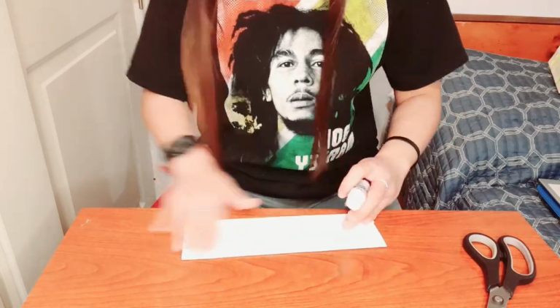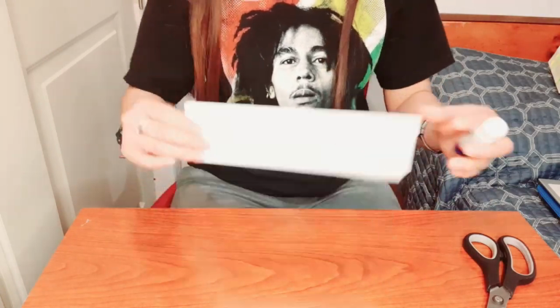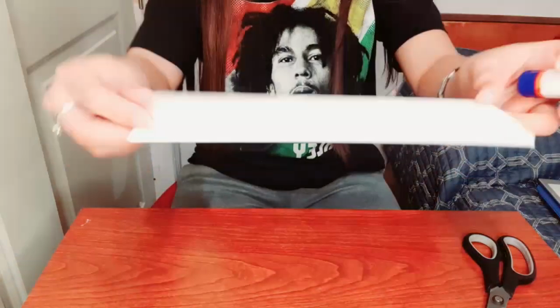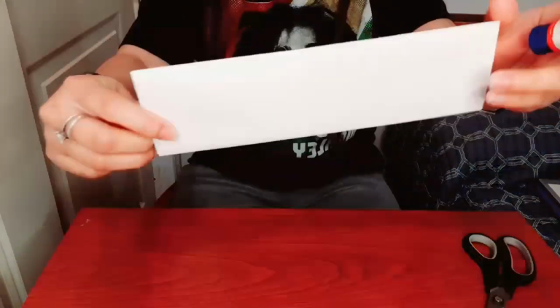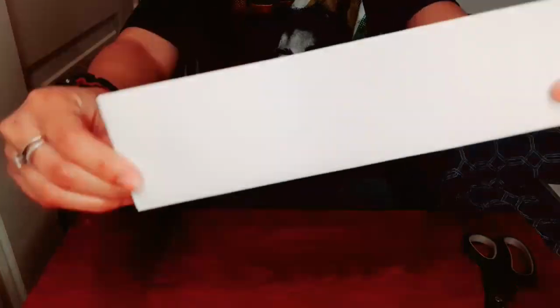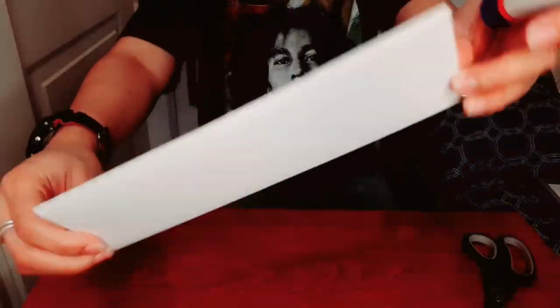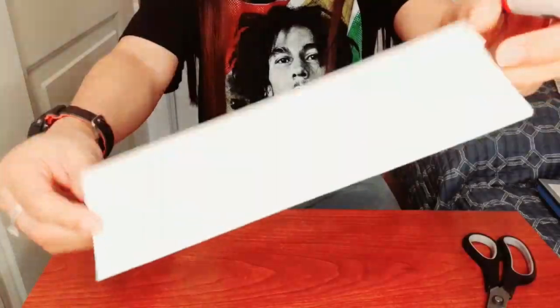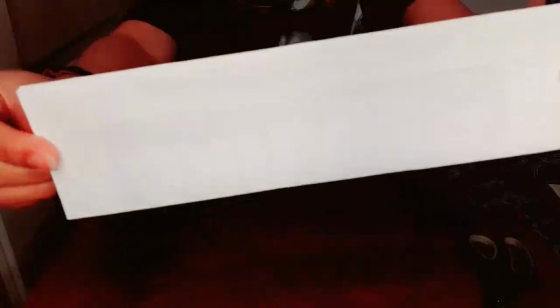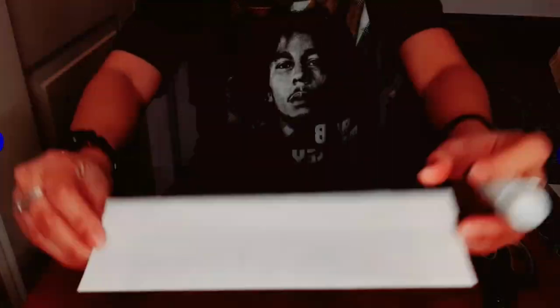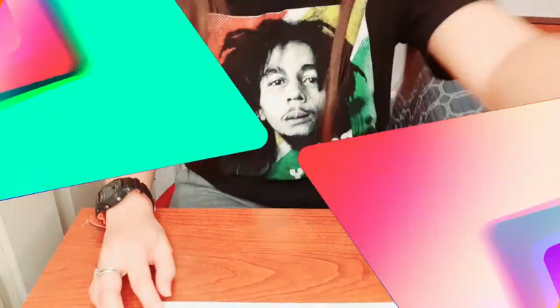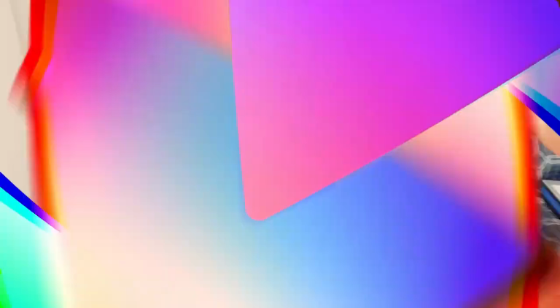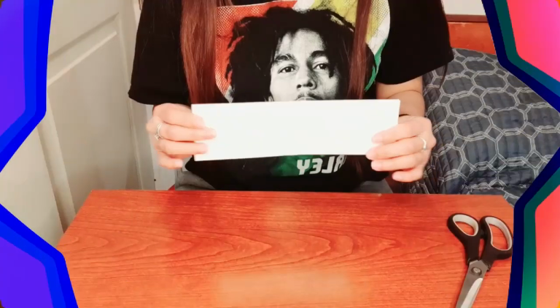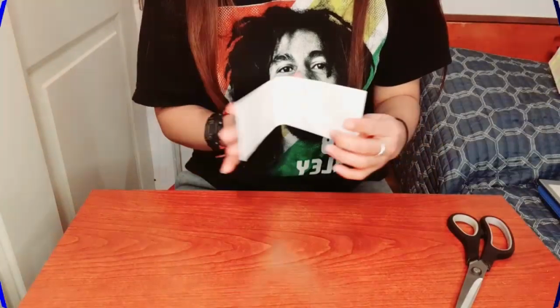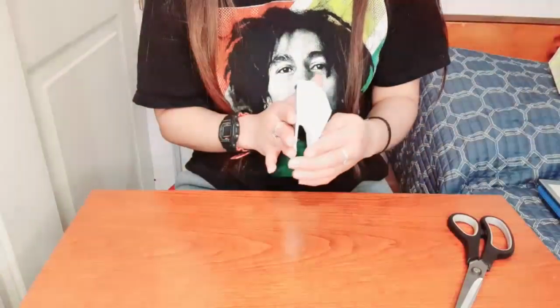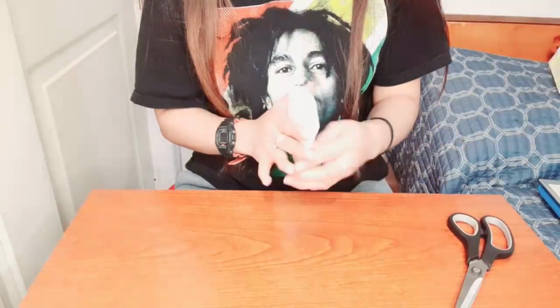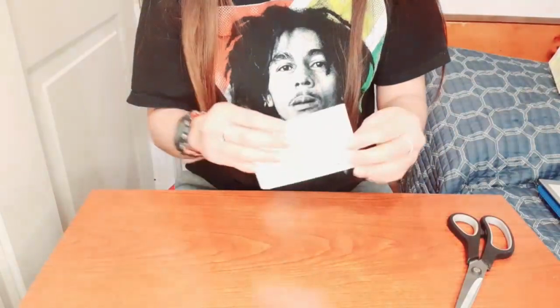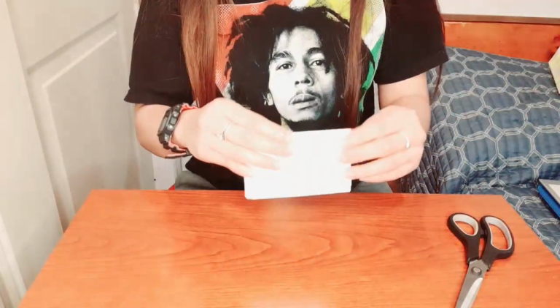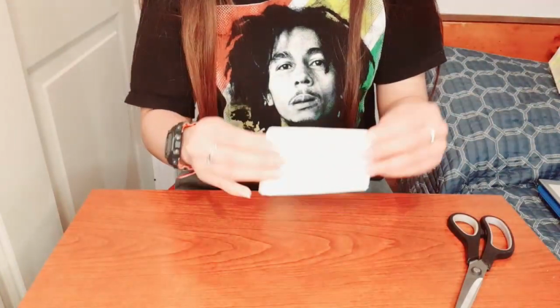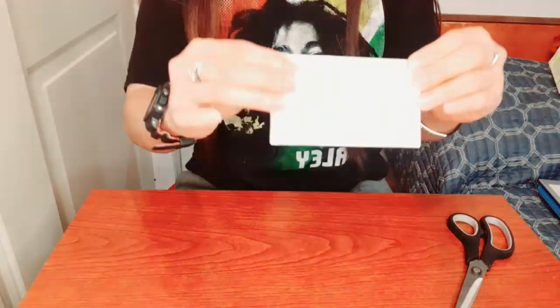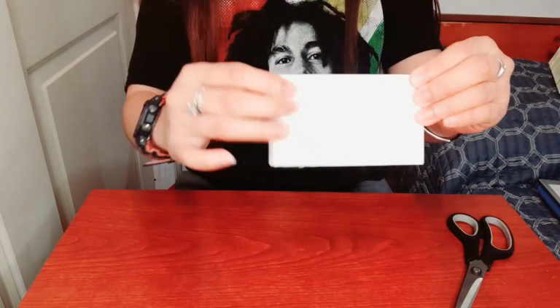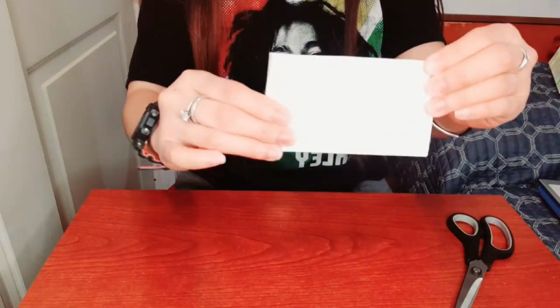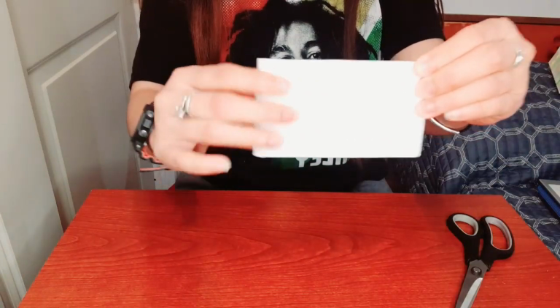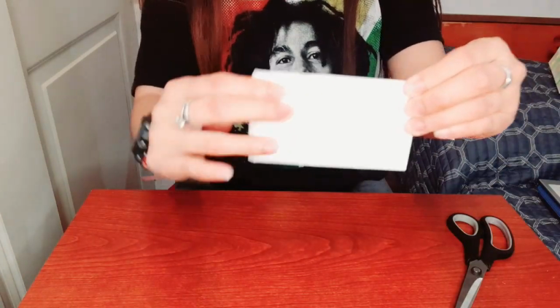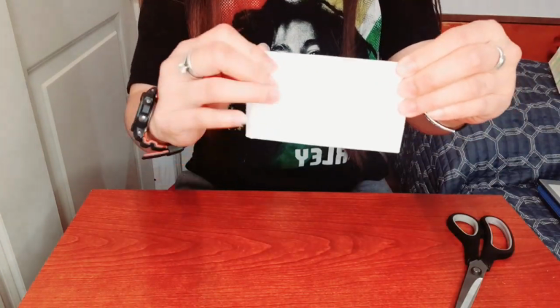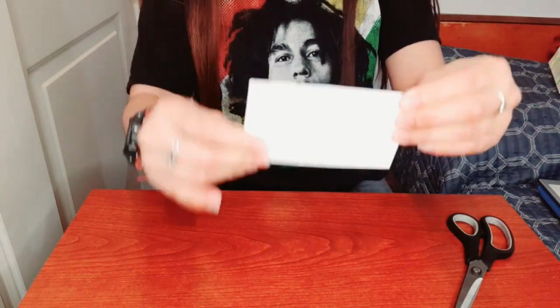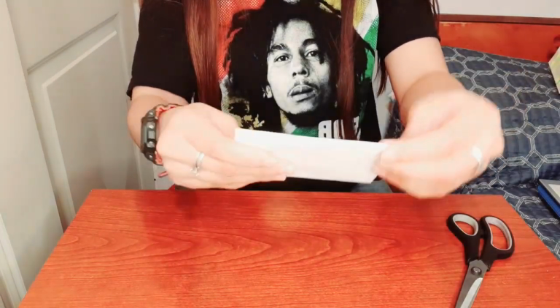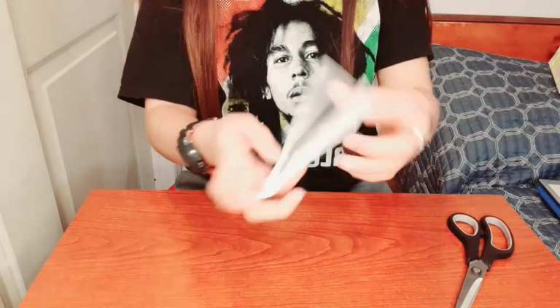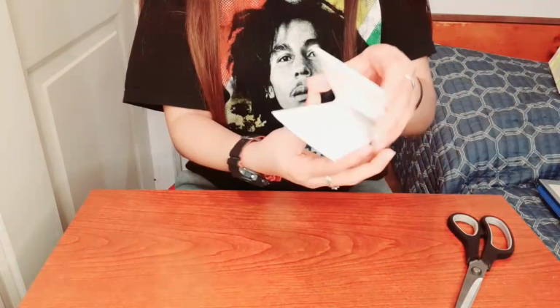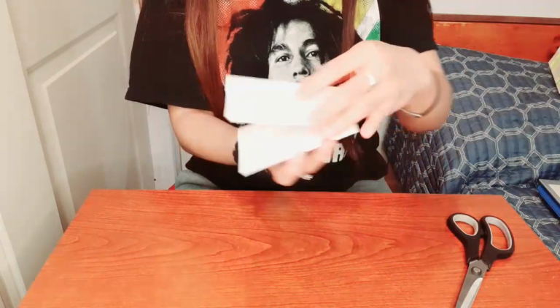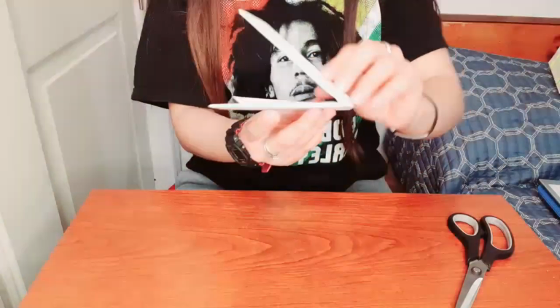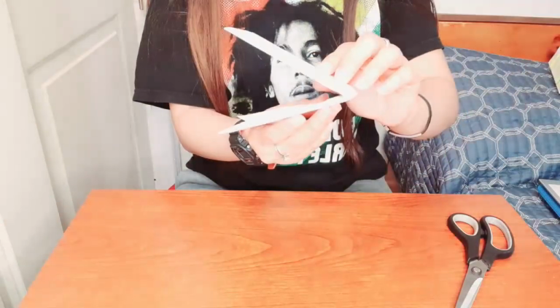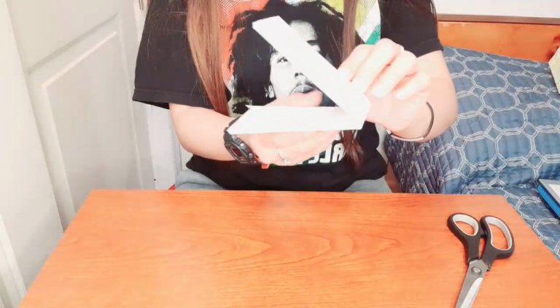Once you're done covering your cardboard or empty box, you need to fold it in half. We're not going to cut it — we're just going to fold it.